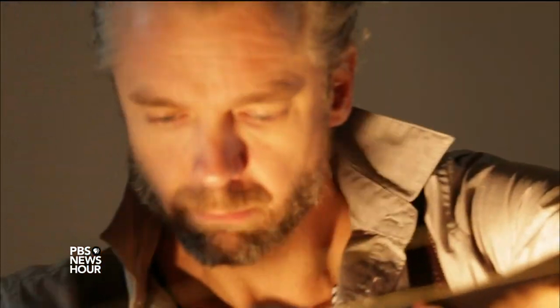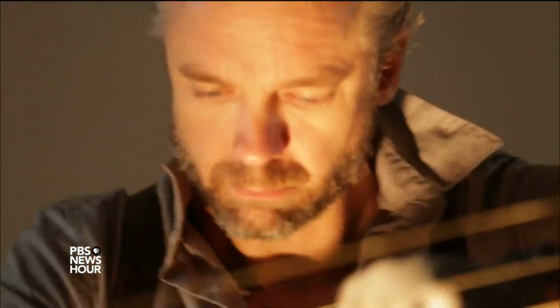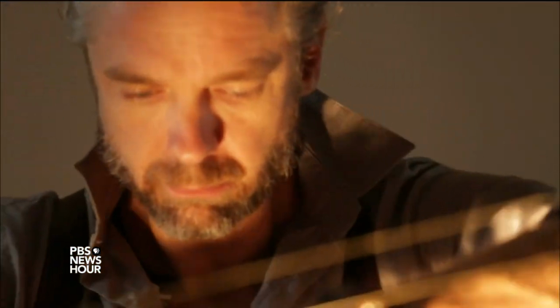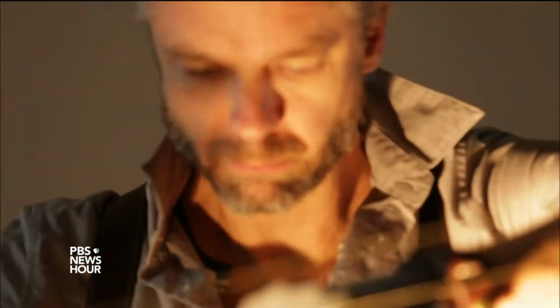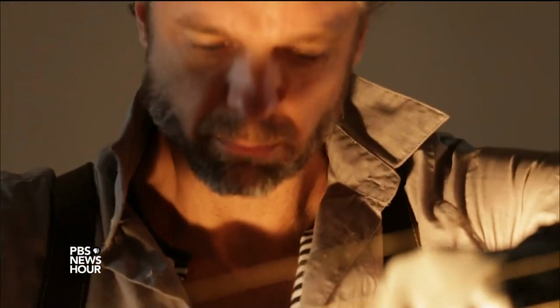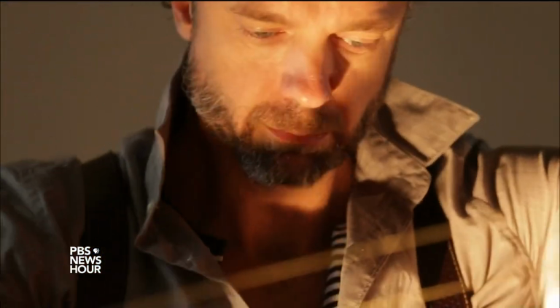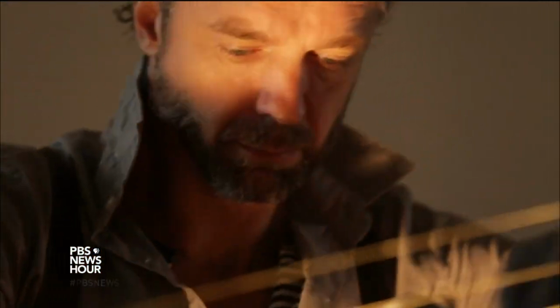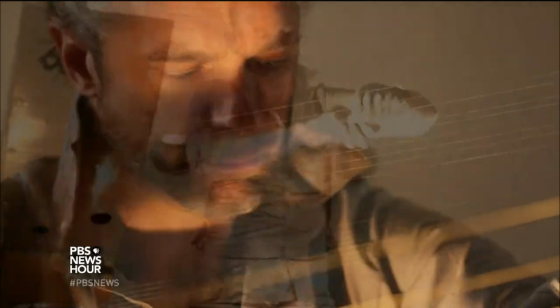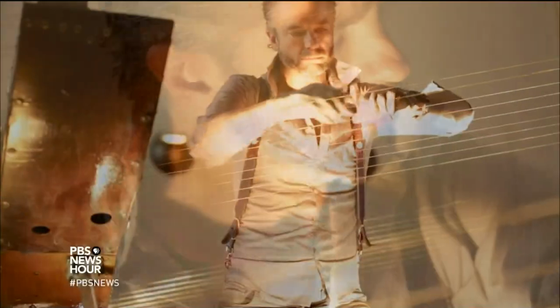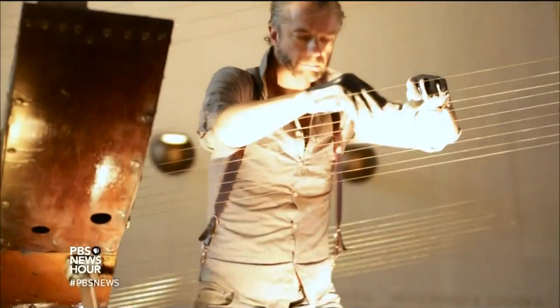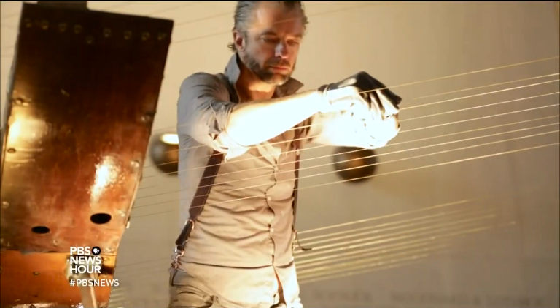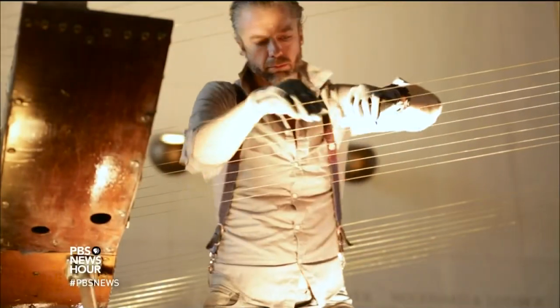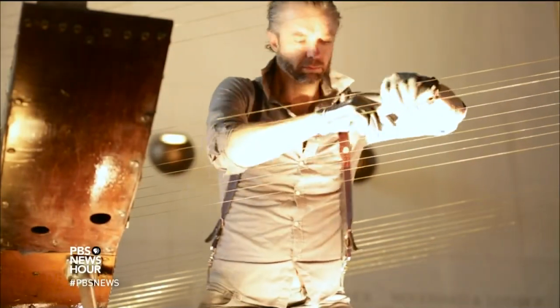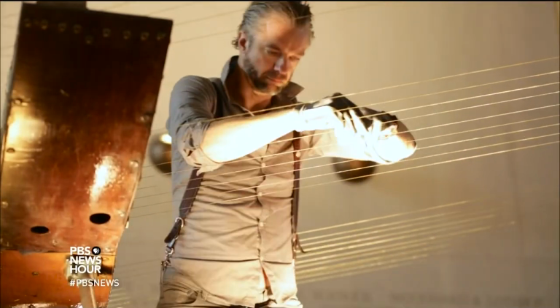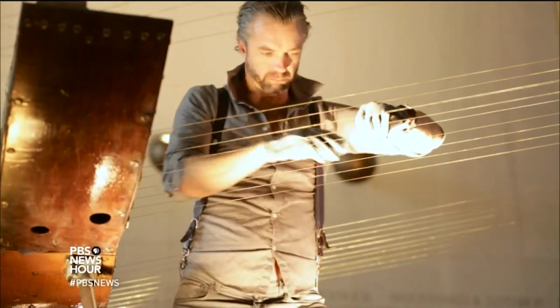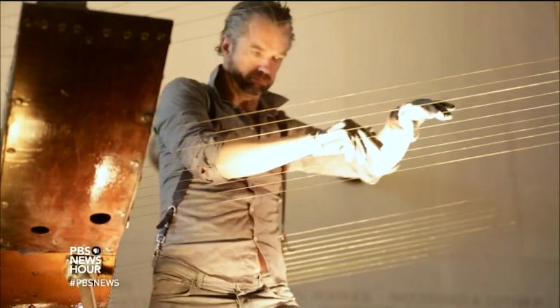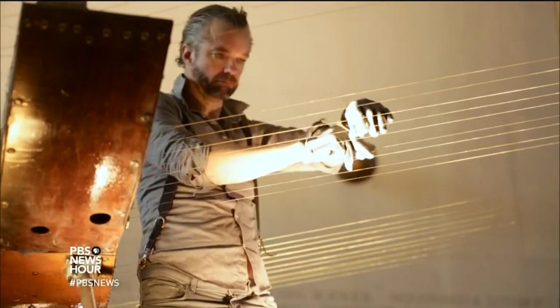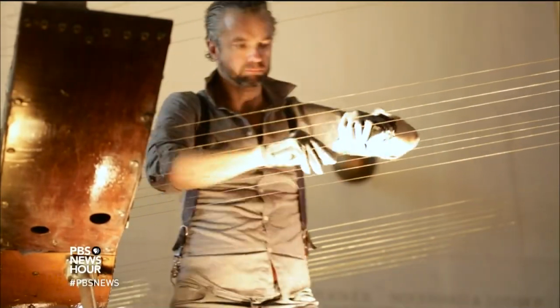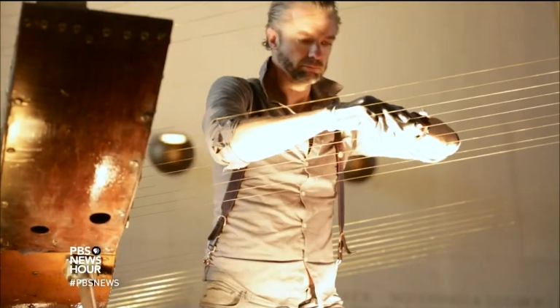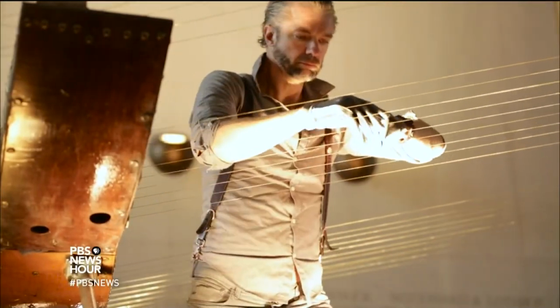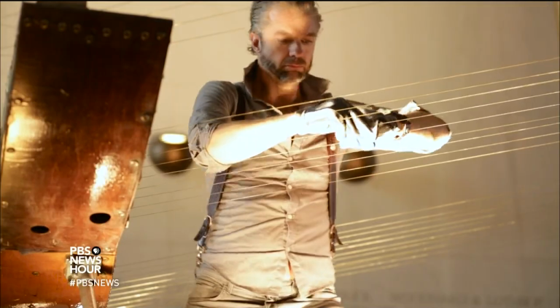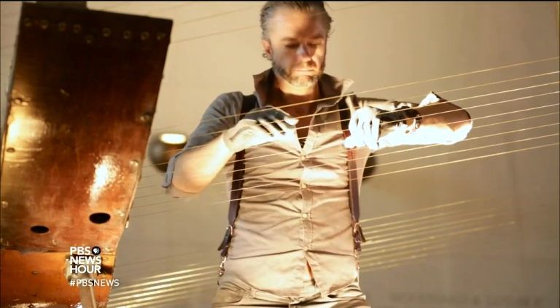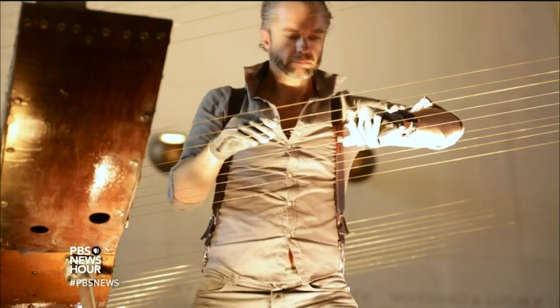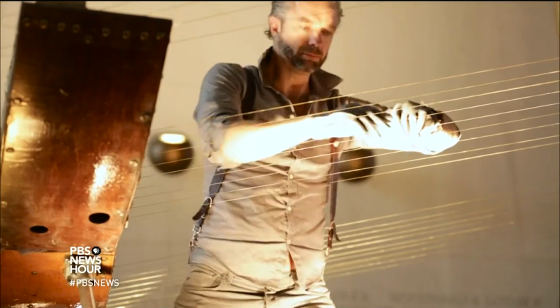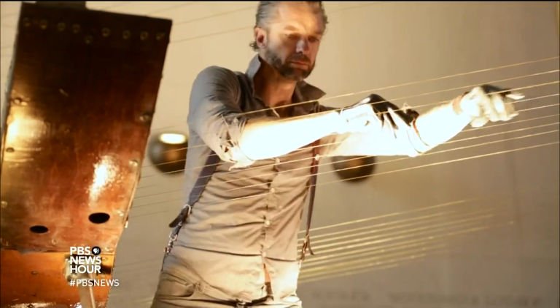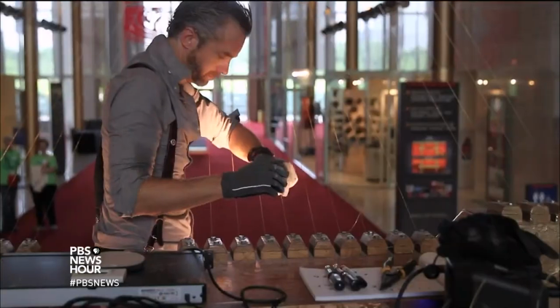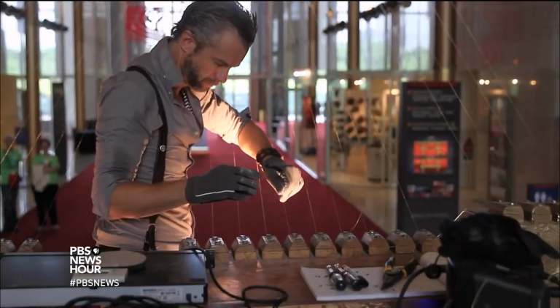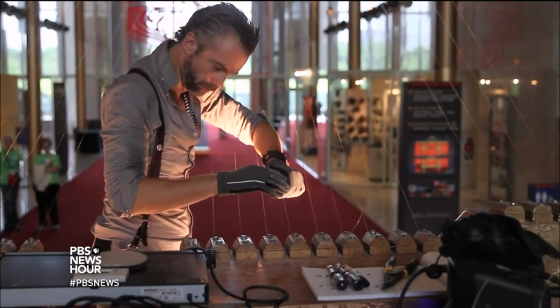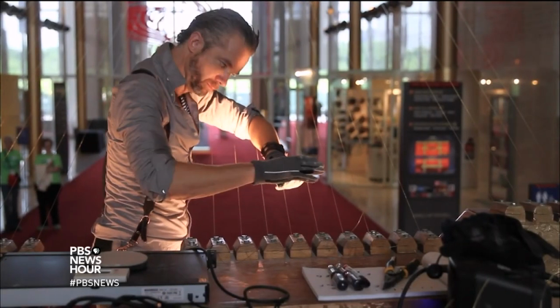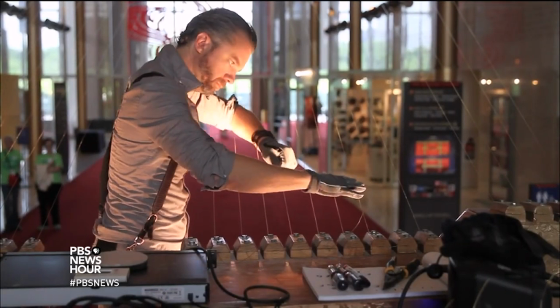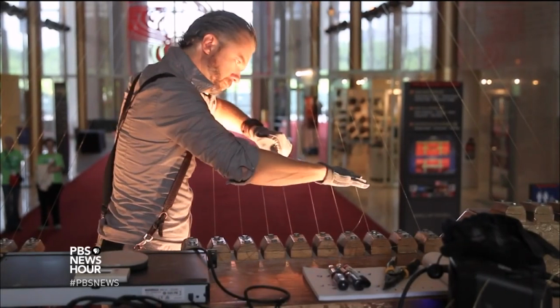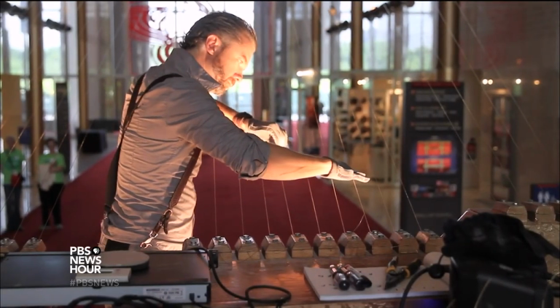From the very beginning, when I developed the instrument, the earth harp has really captured people's imagination, and it's really validated itself as a truly functional musical instrument.